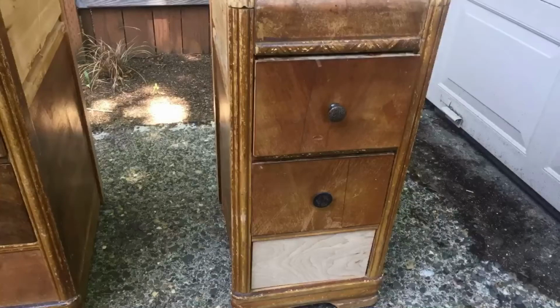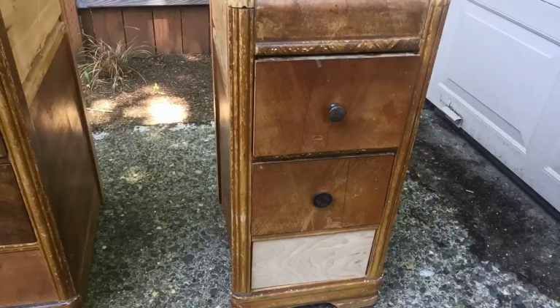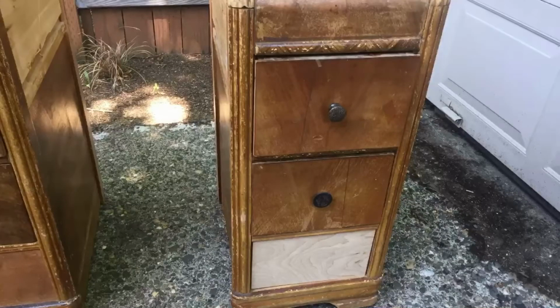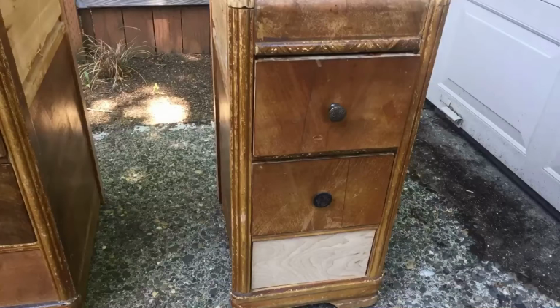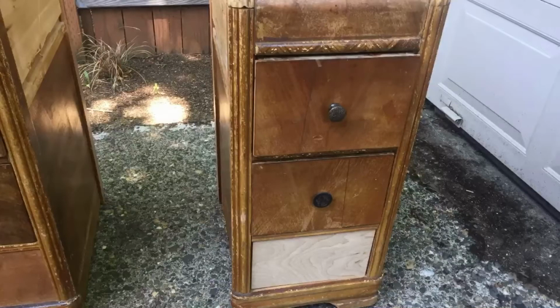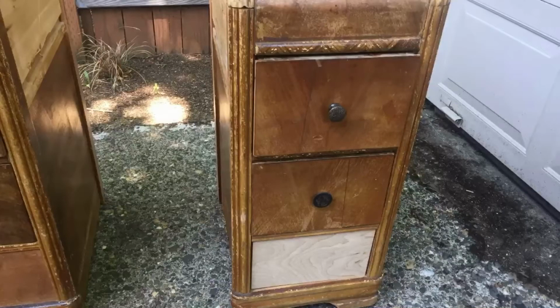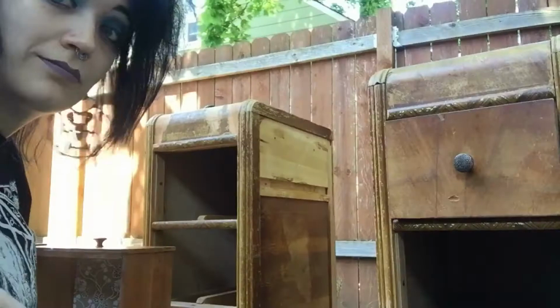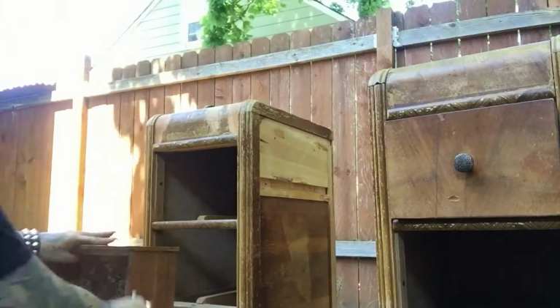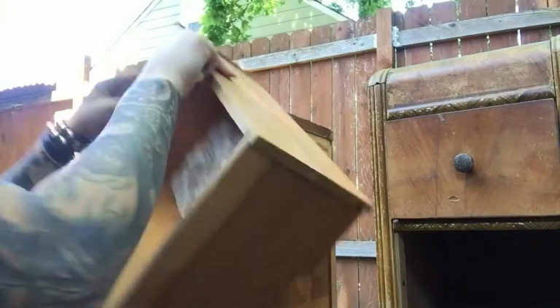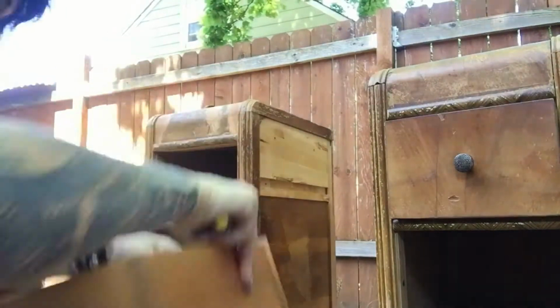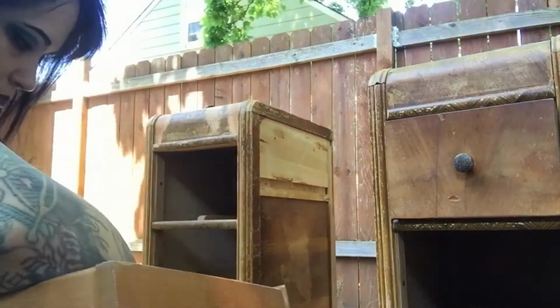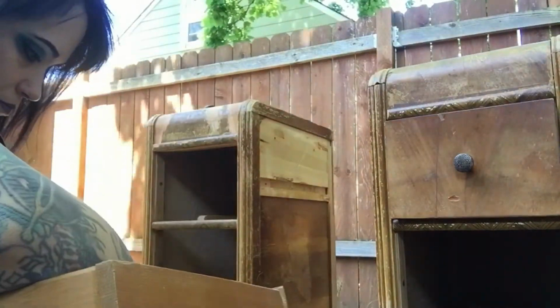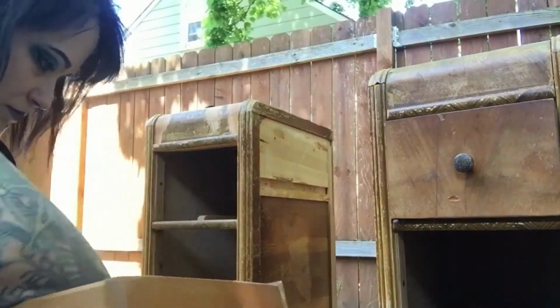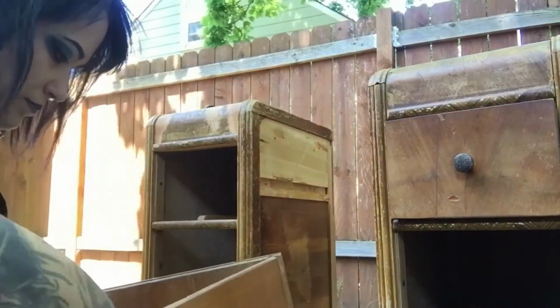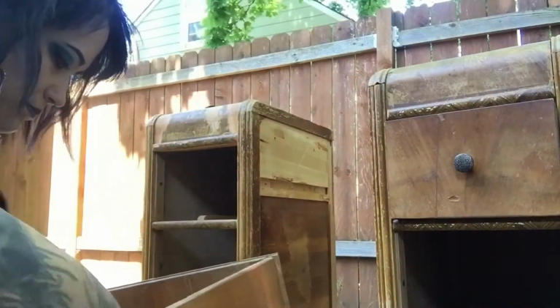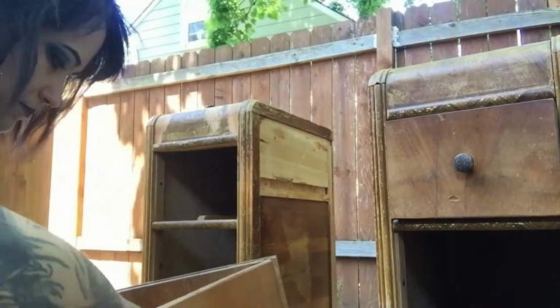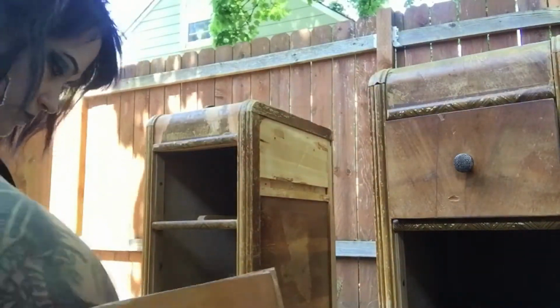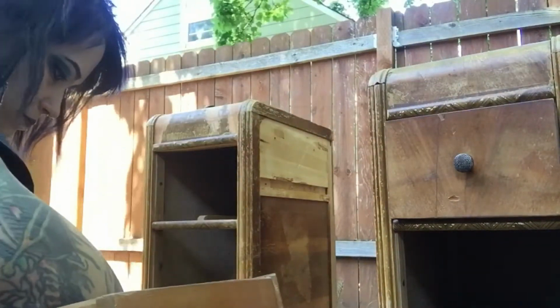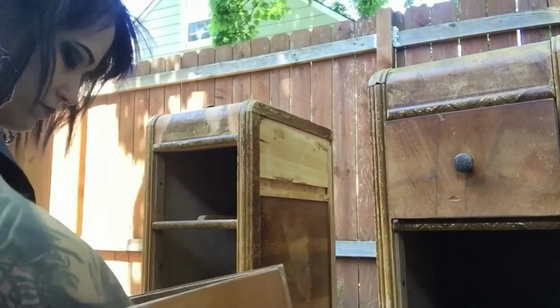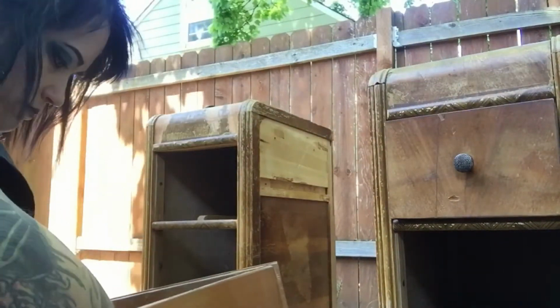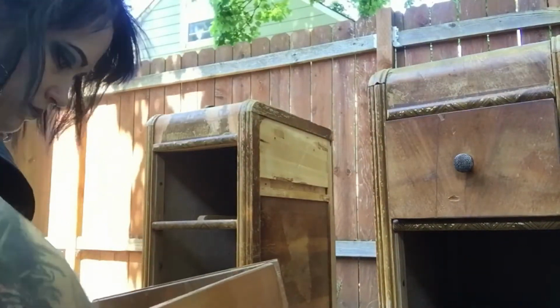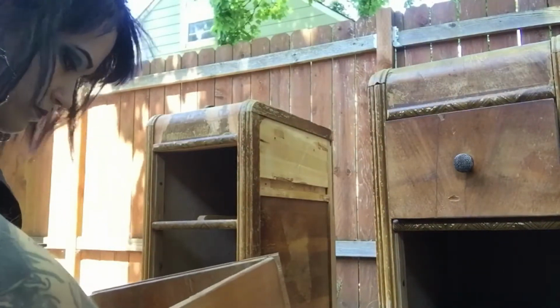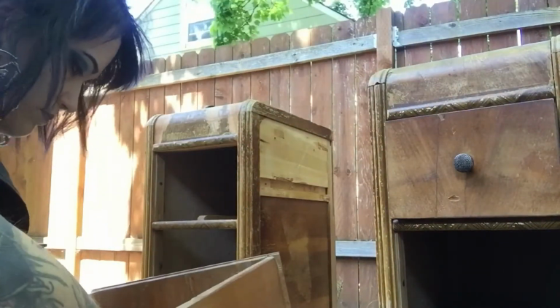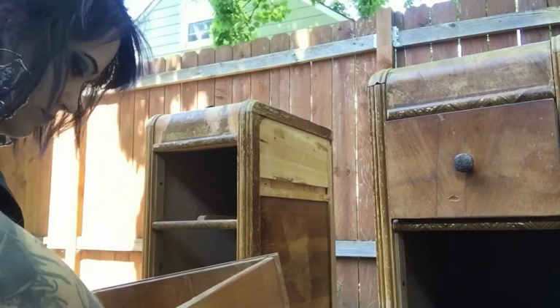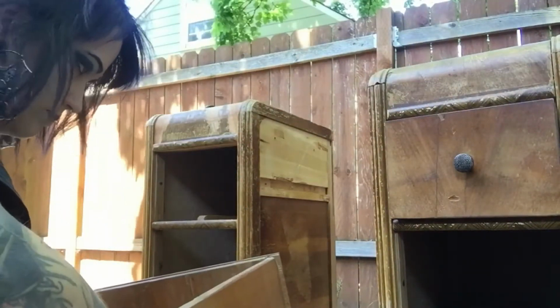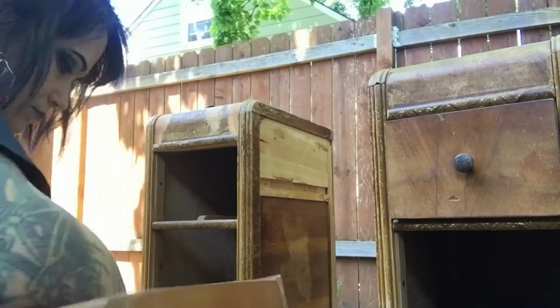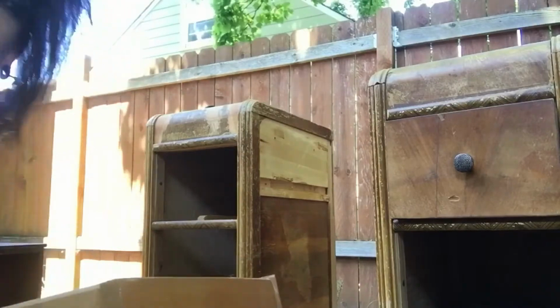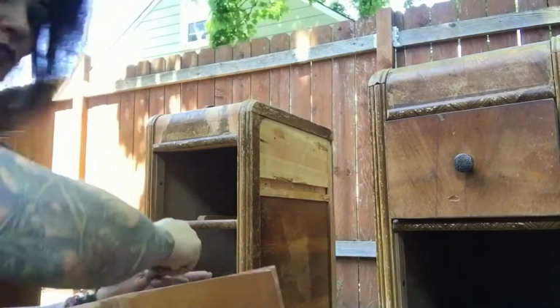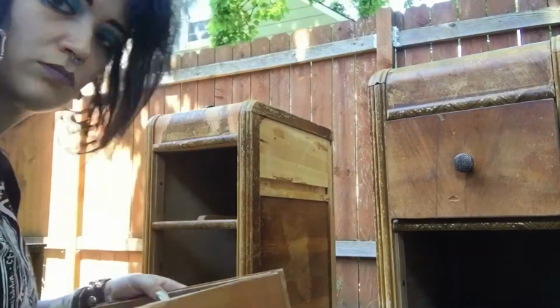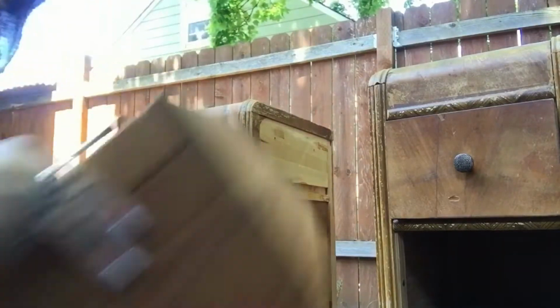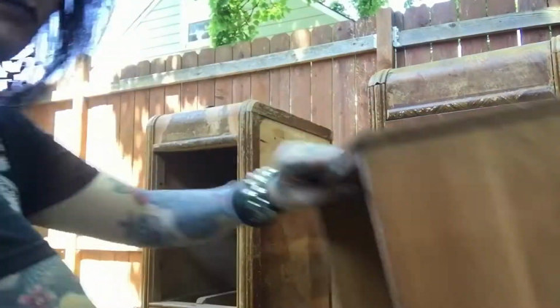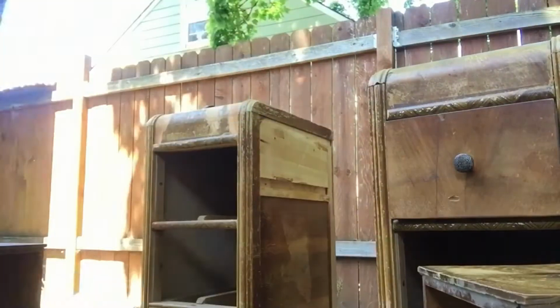I got a board cut at Home Depot to fill that hole, and now I'm taking out all the hardware that doesn't match. We will later replace it with new hardware.